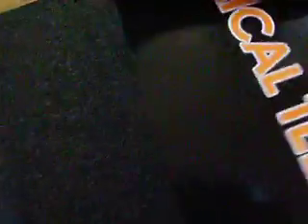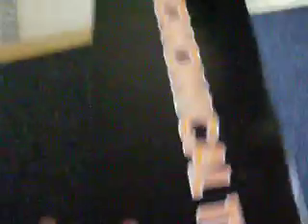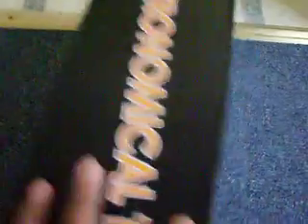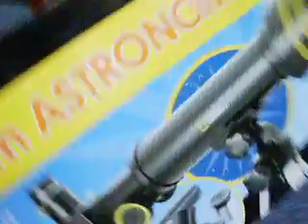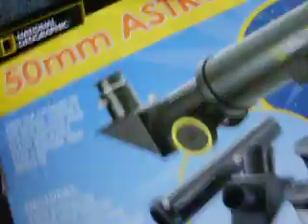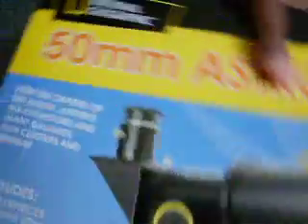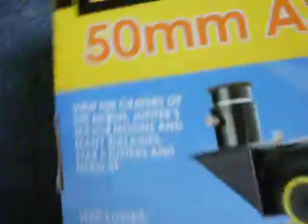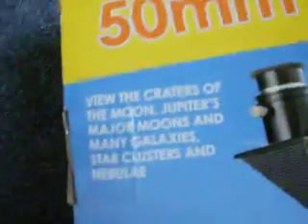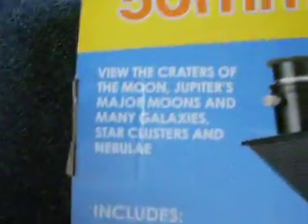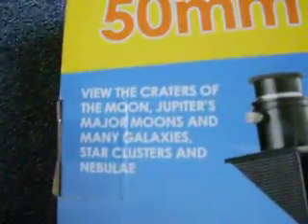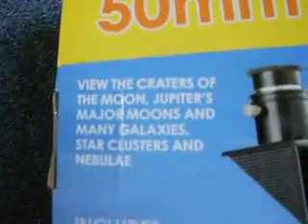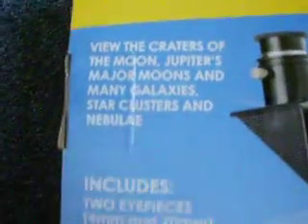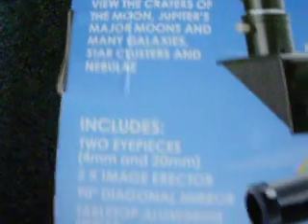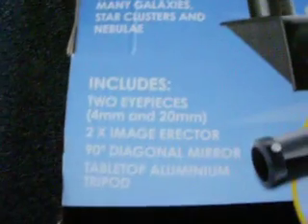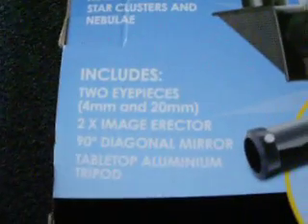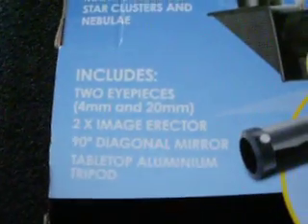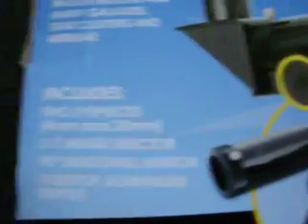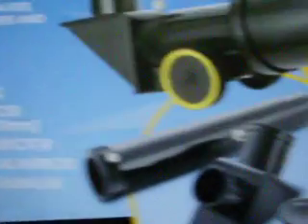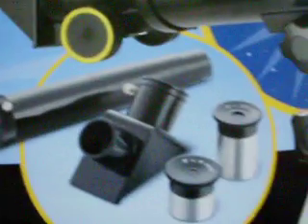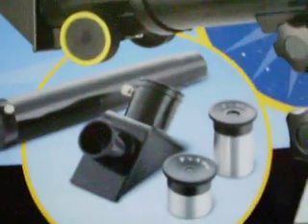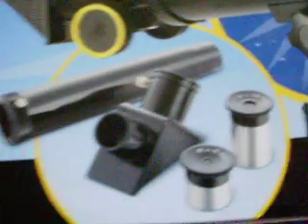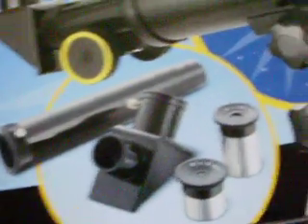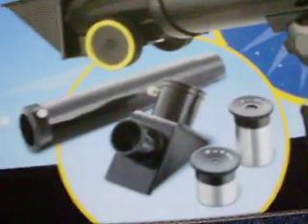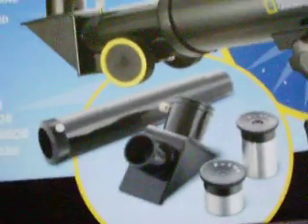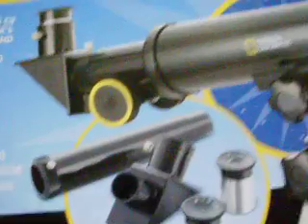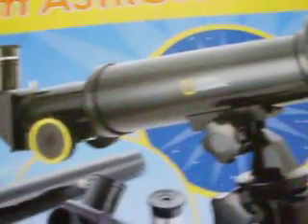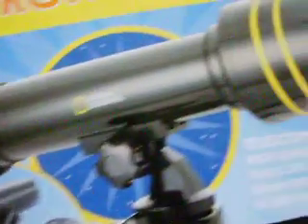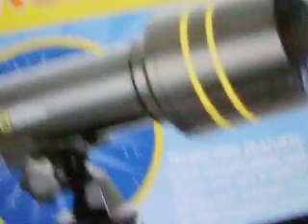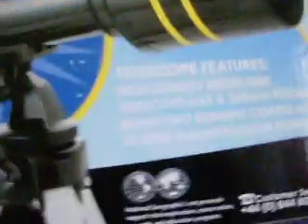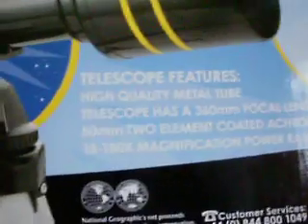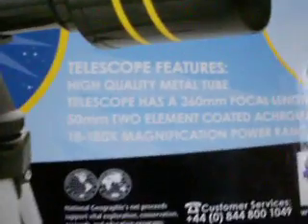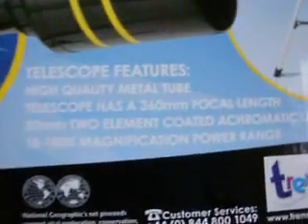I'll let you have a look at the back. It's a very good telescope — National Geographic.